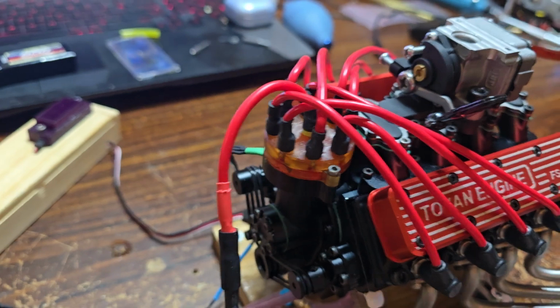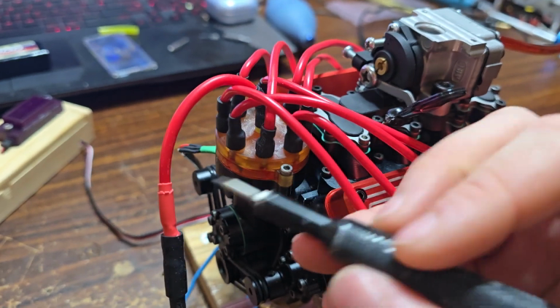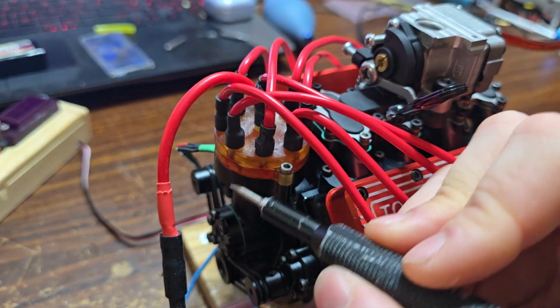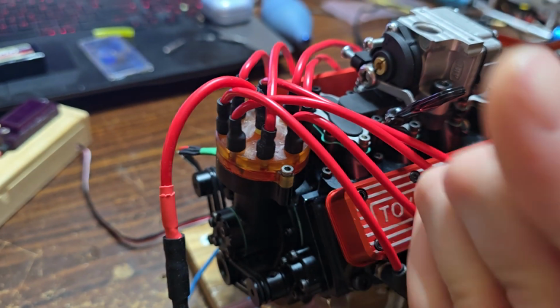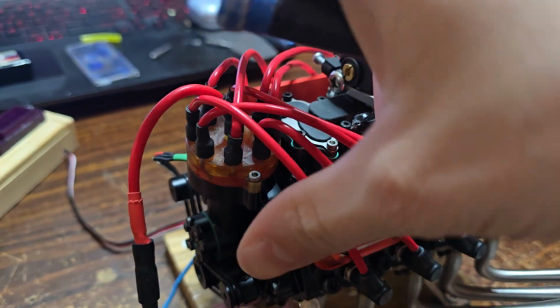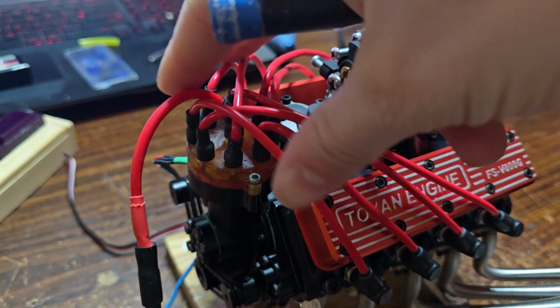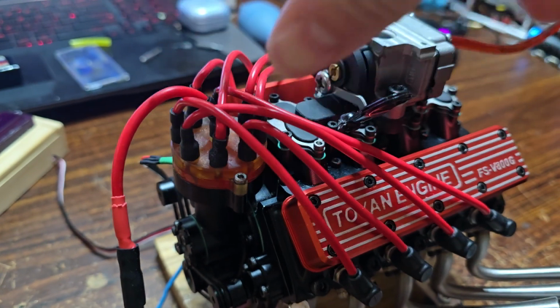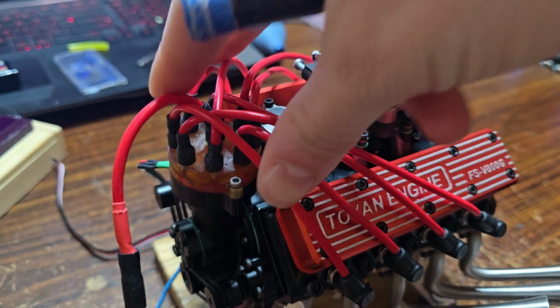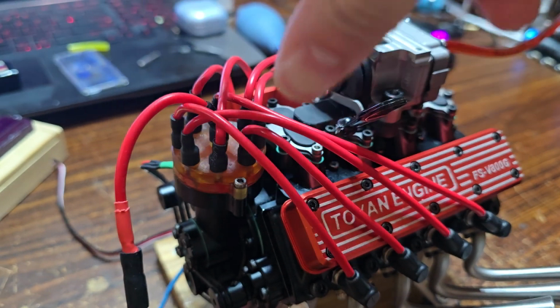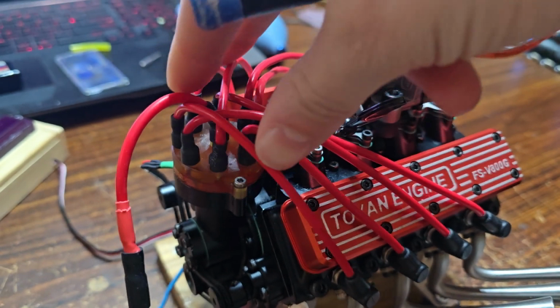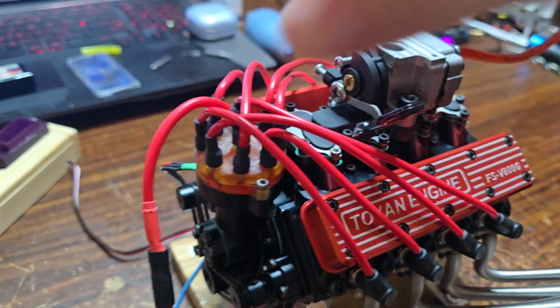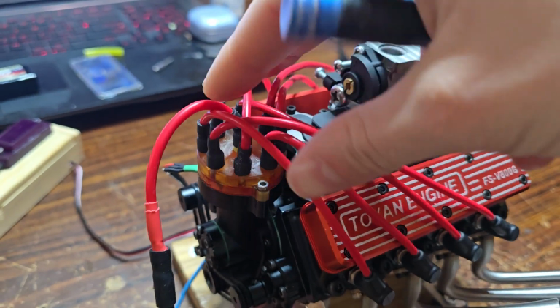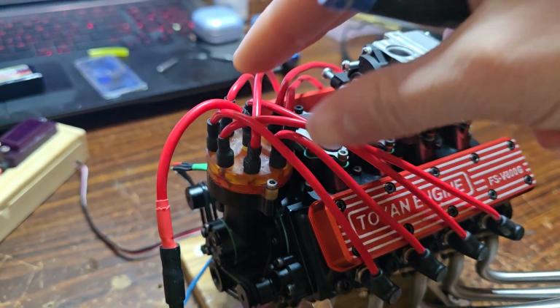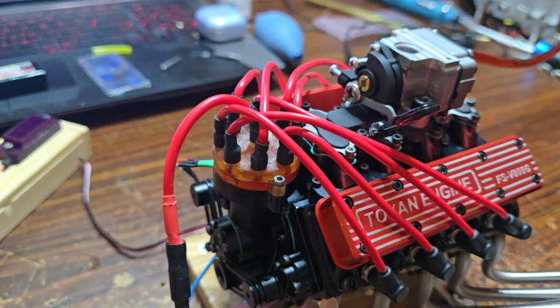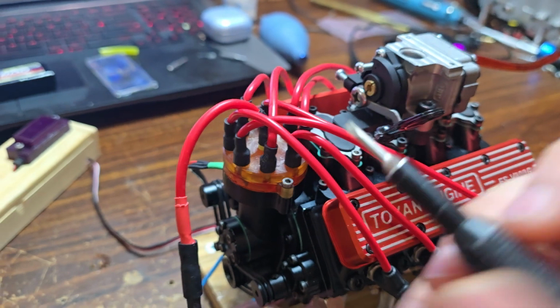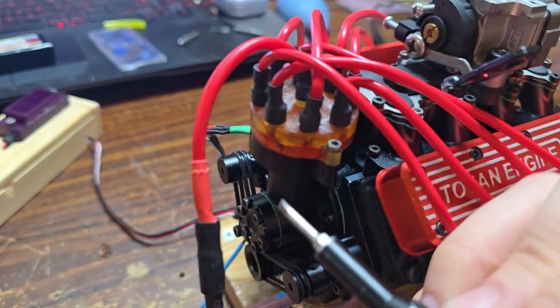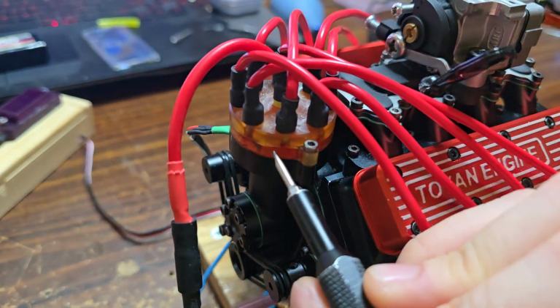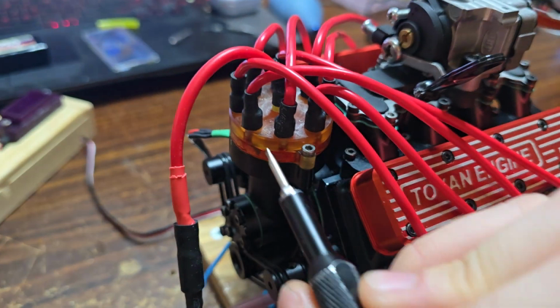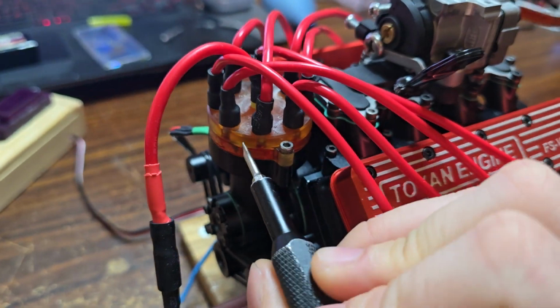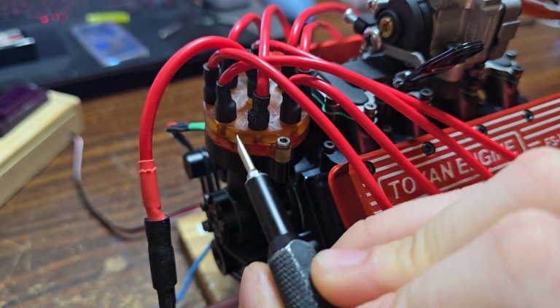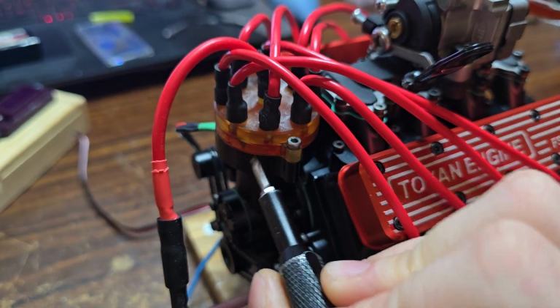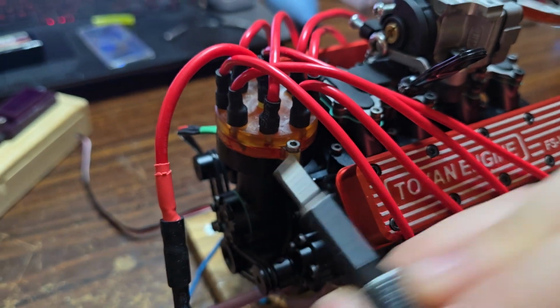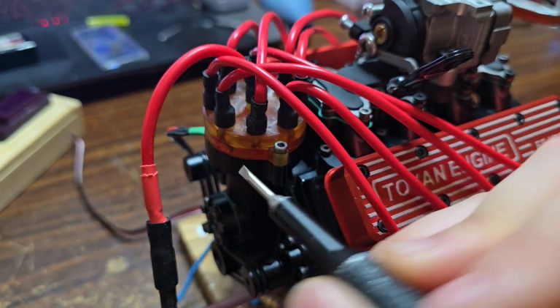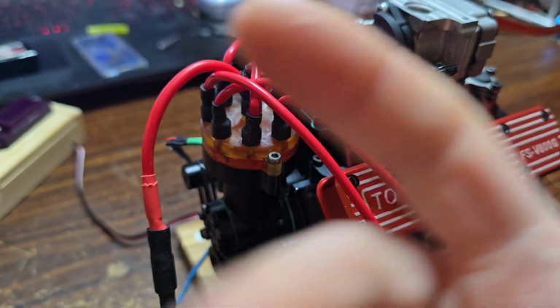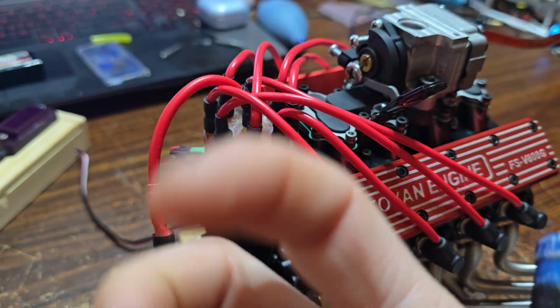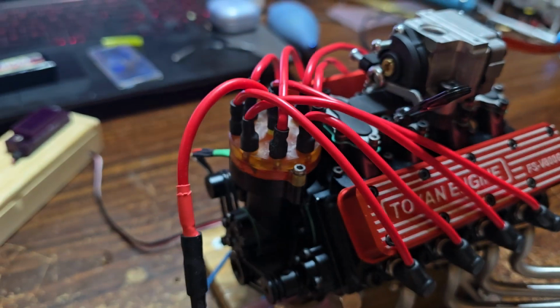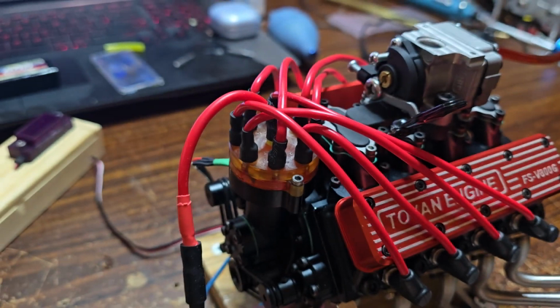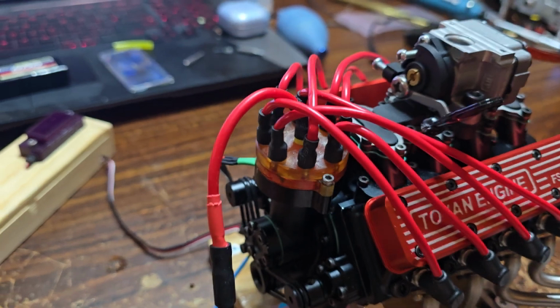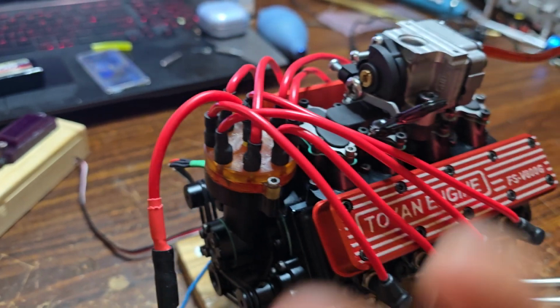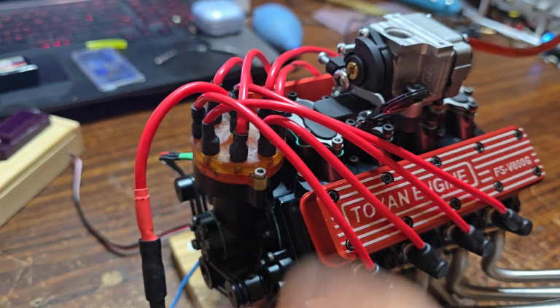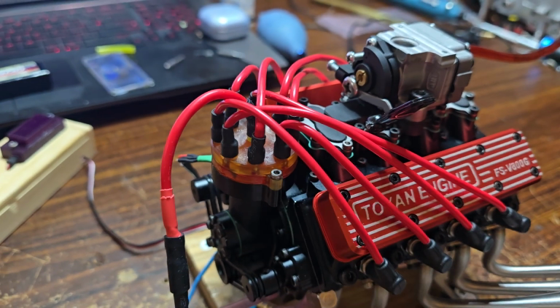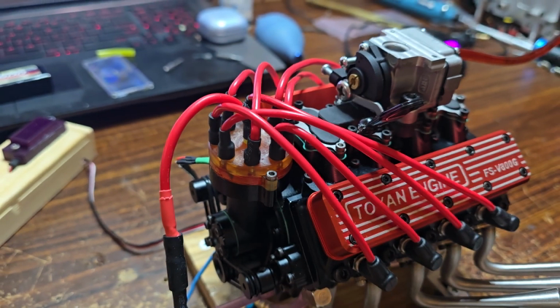And it seems to have fixed it. So now my distributor is working as it should. I did add some non-conductive grease just to make sure it can't jump, but it shouldn't jump.